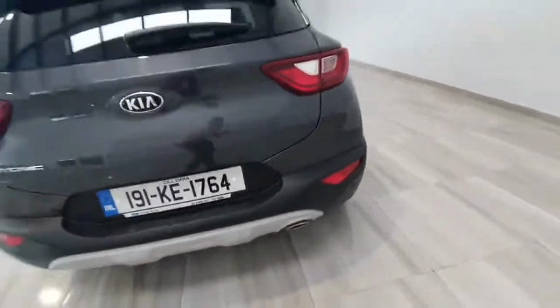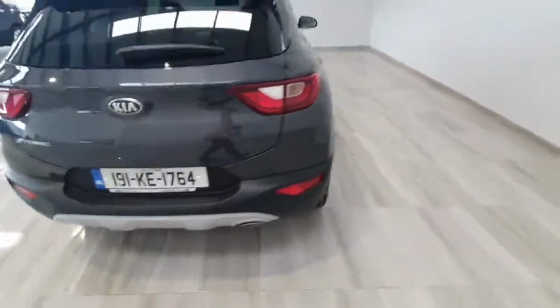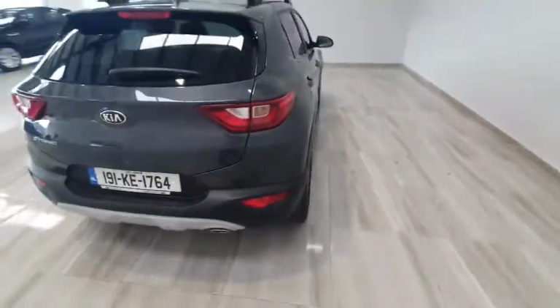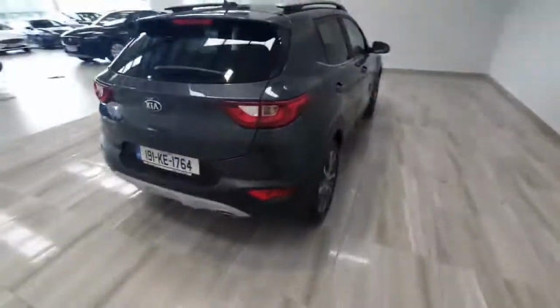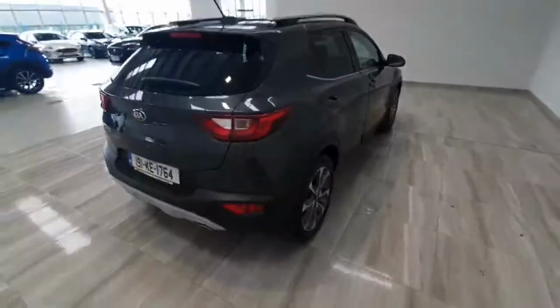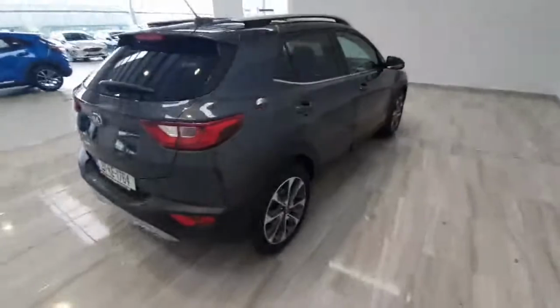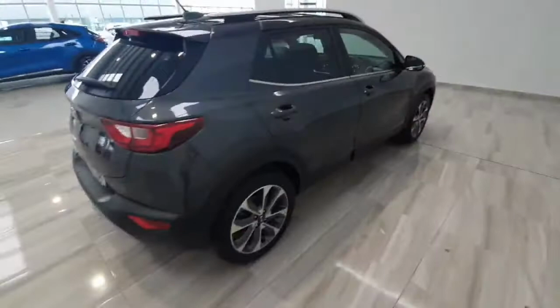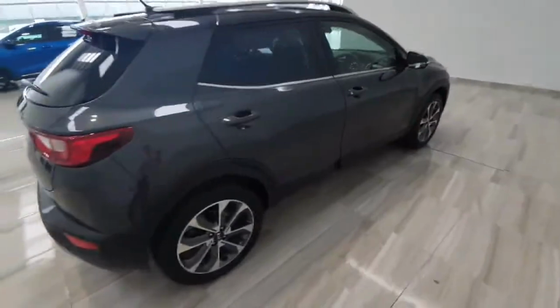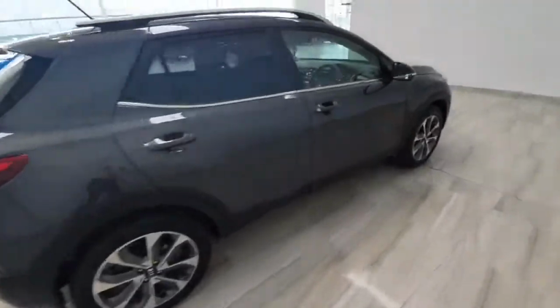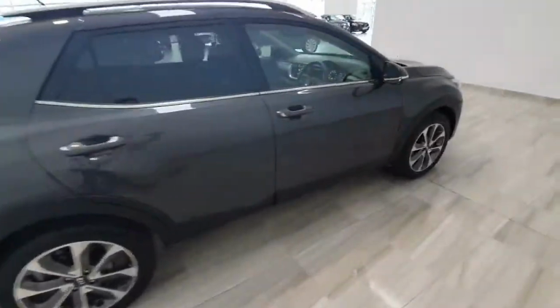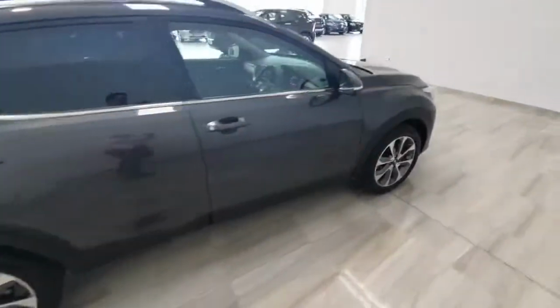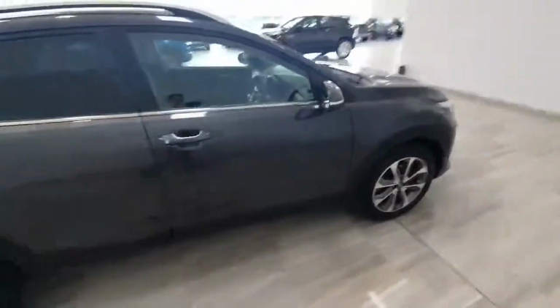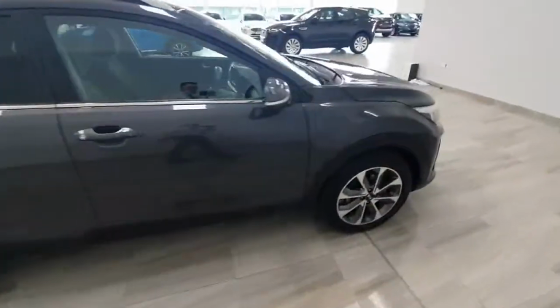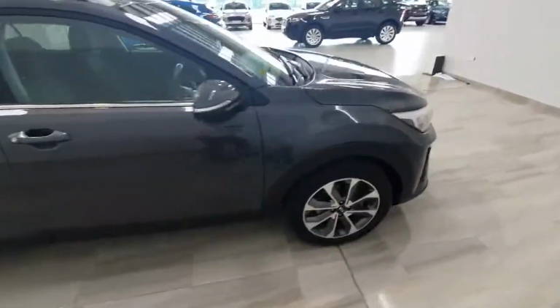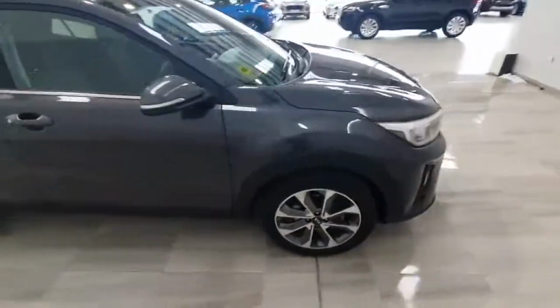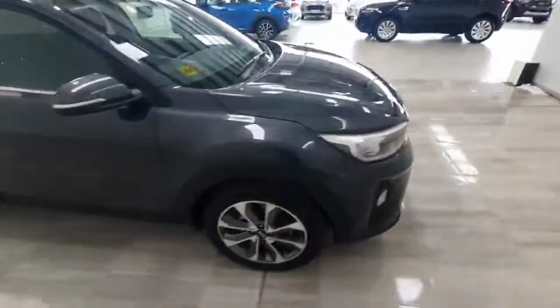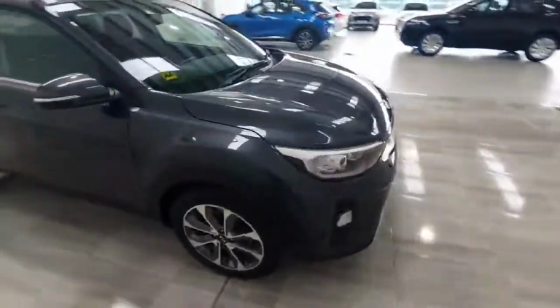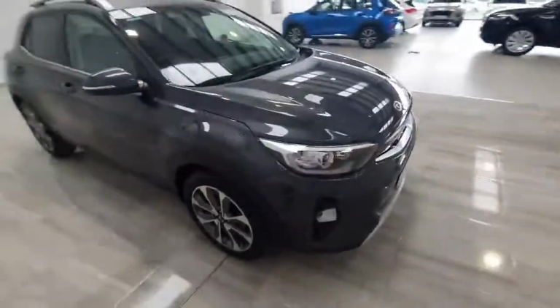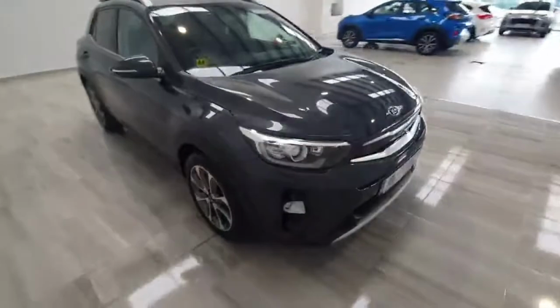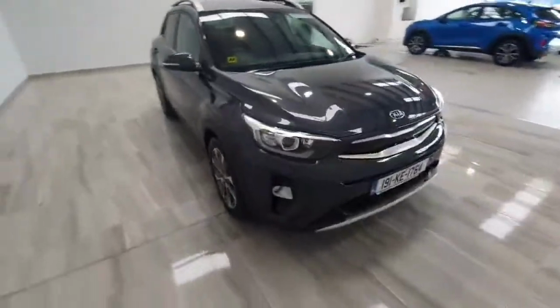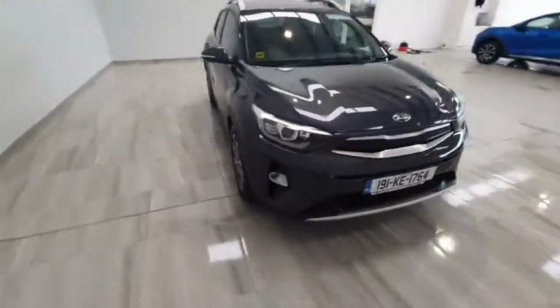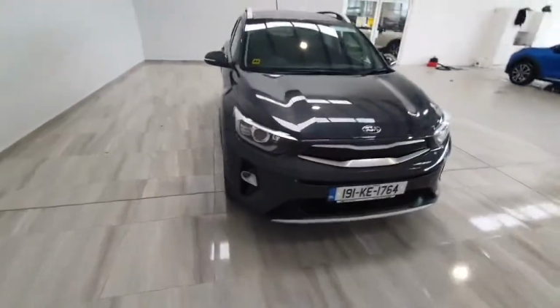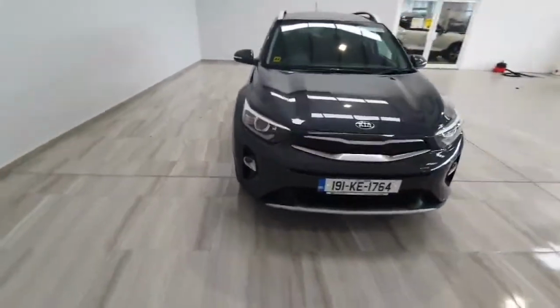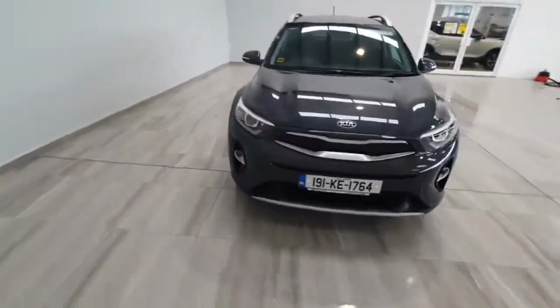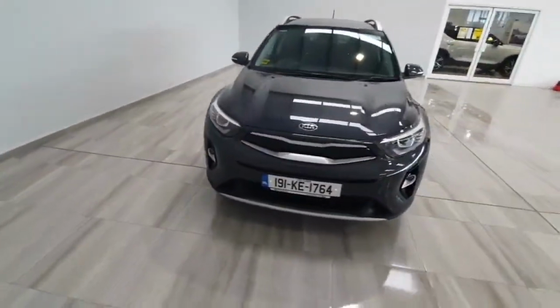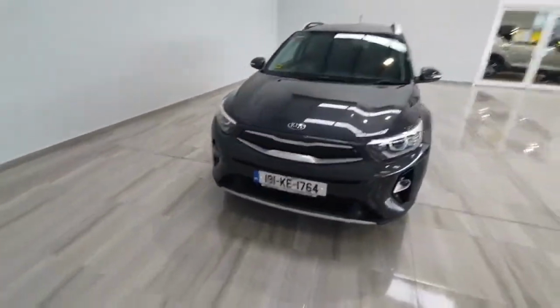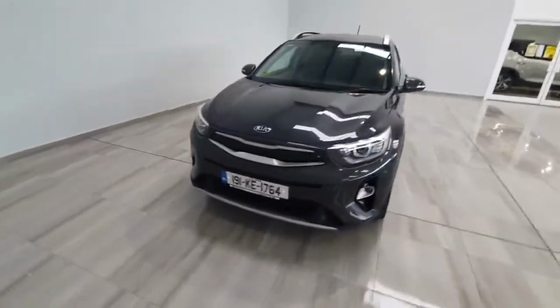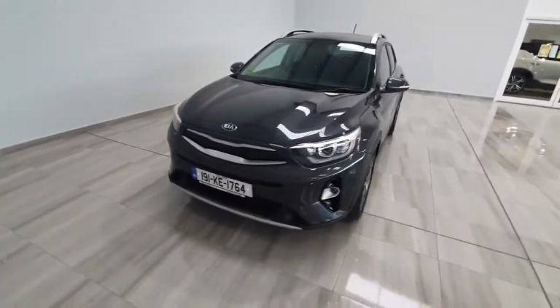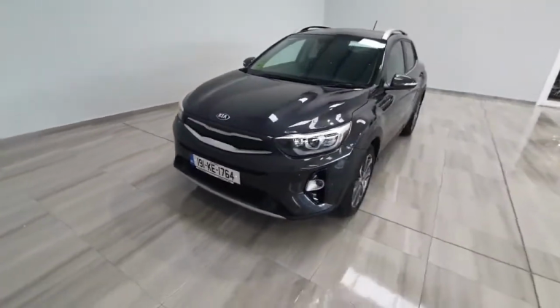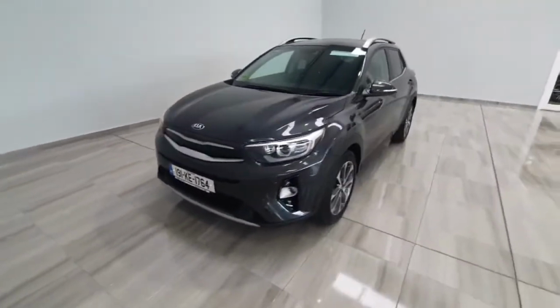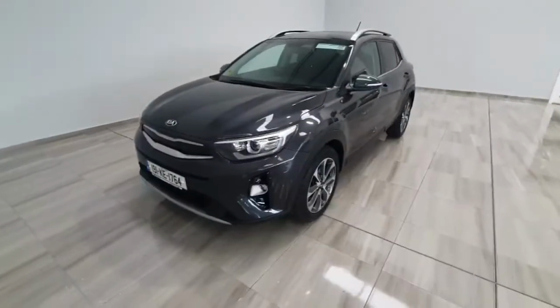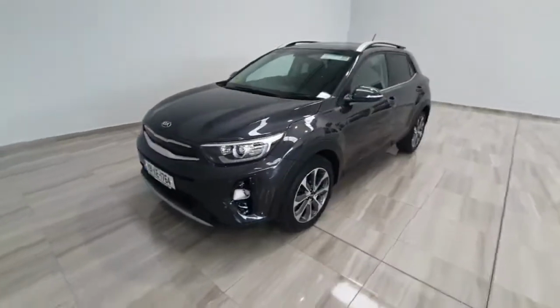This car will be supplied by ourselves fully serviced and will come with the remainder of the Kia 7-year warranty. If you want to find out any more information on the car, please do not hesitate to get in touch with us by calling us on 045 431 725.